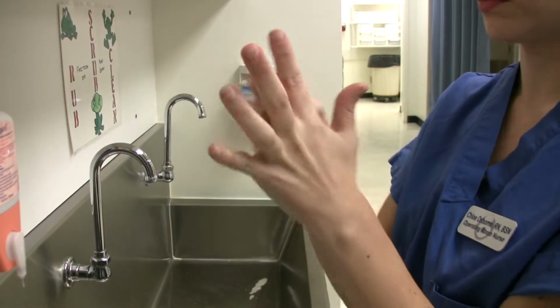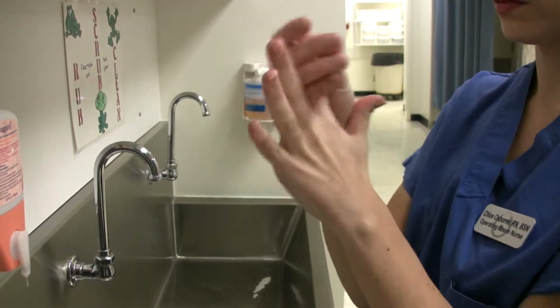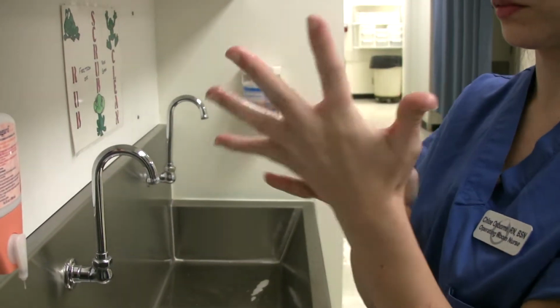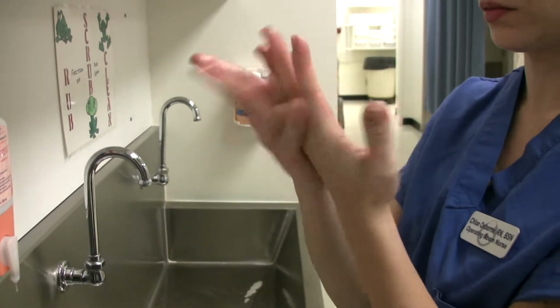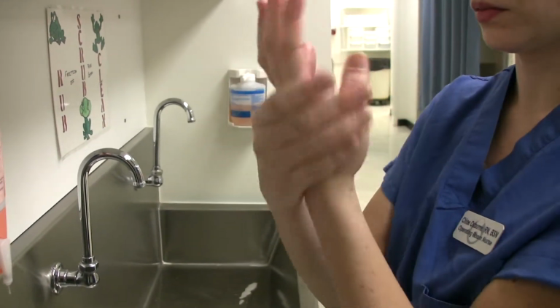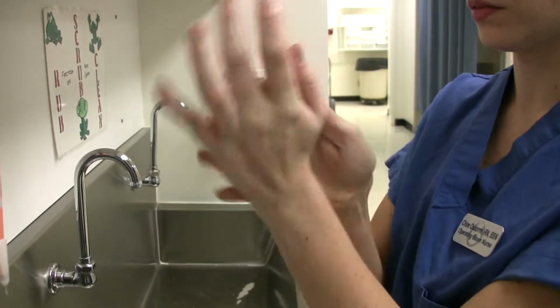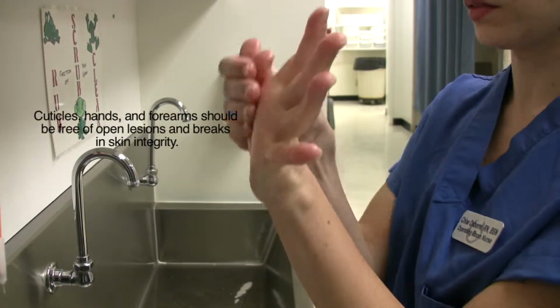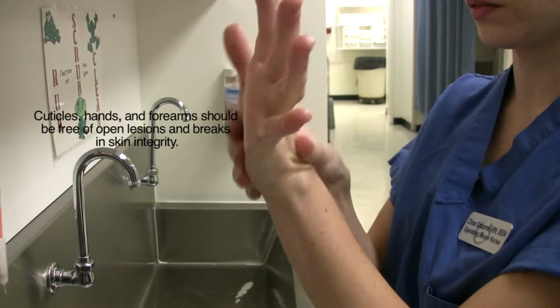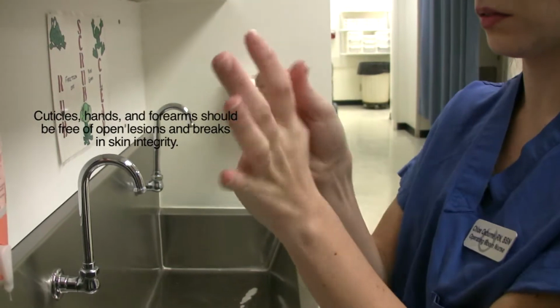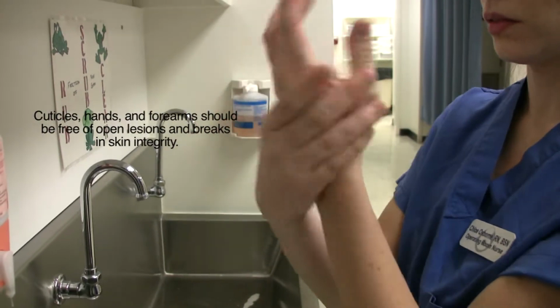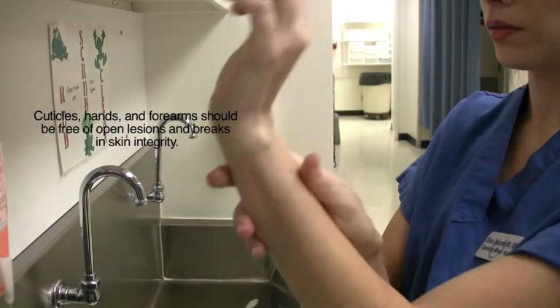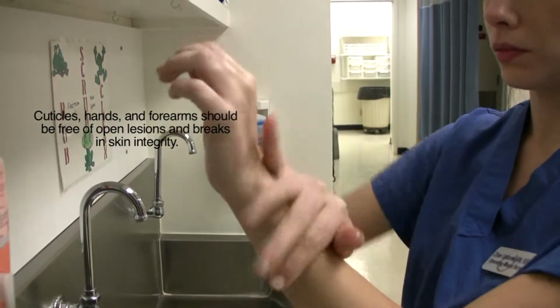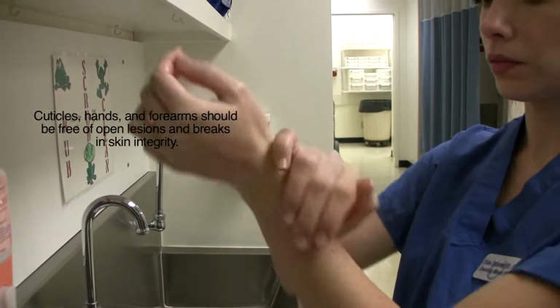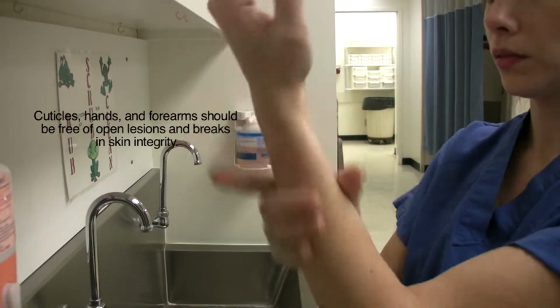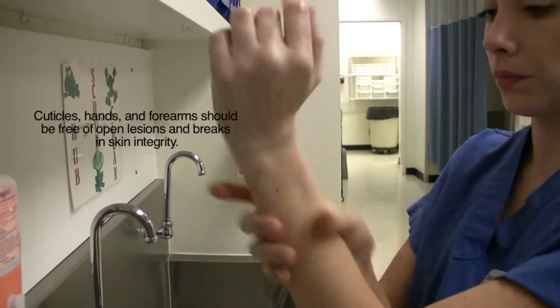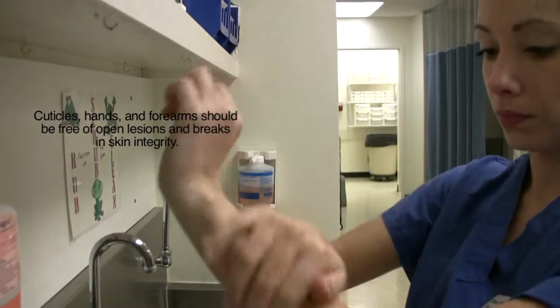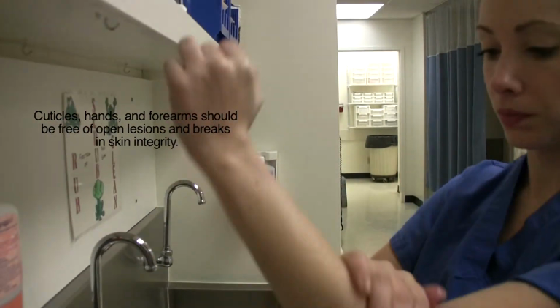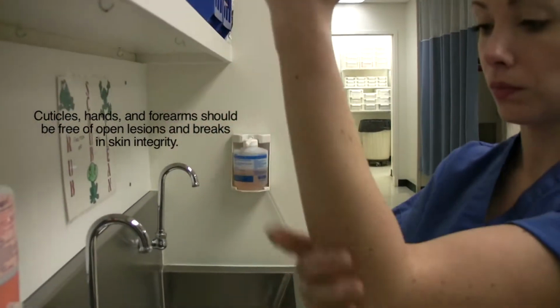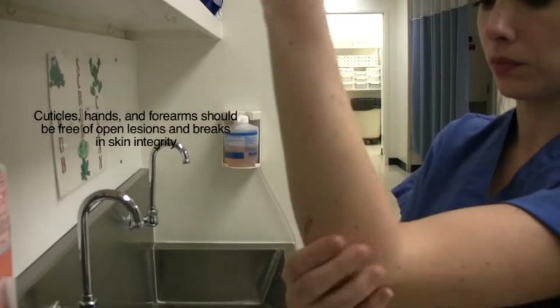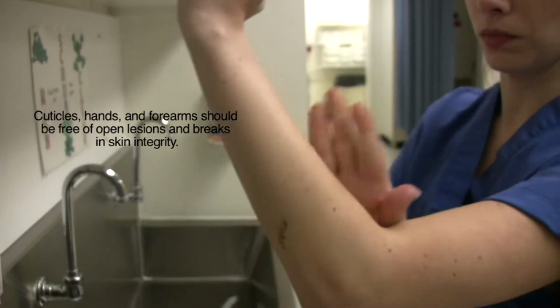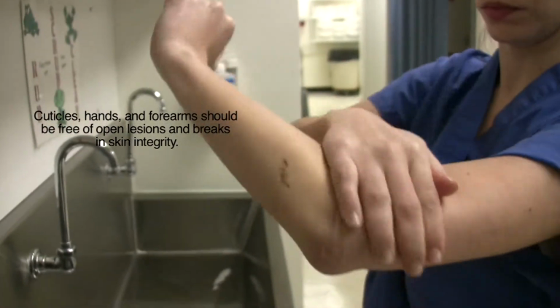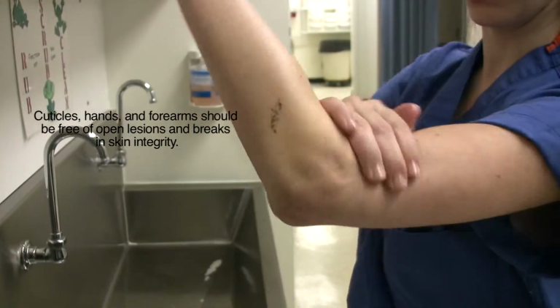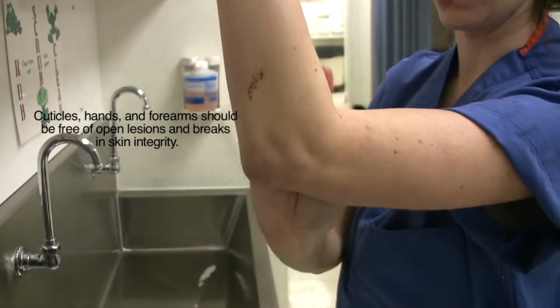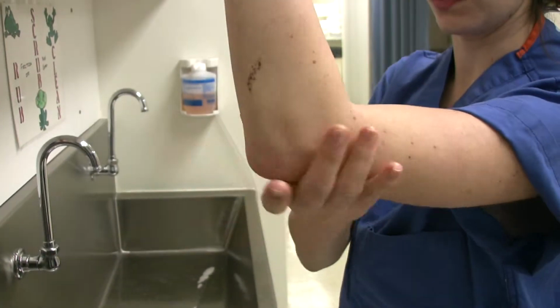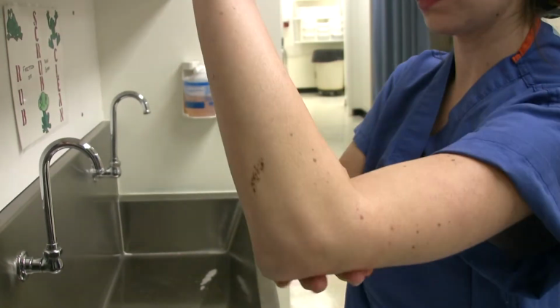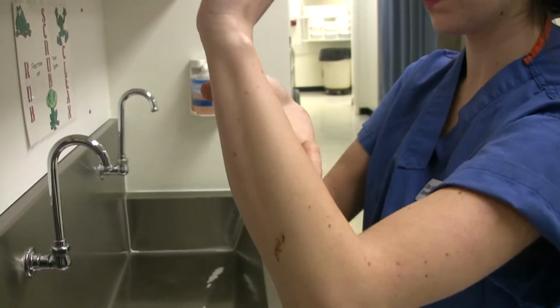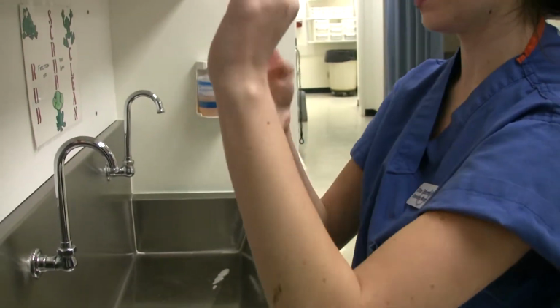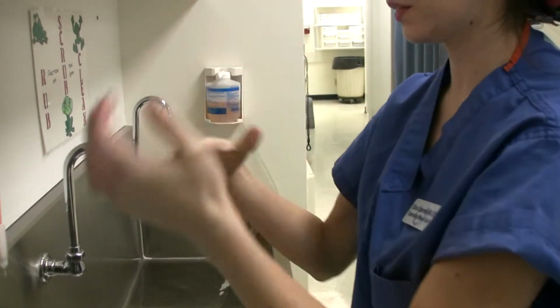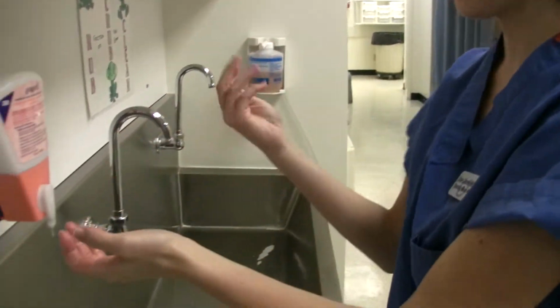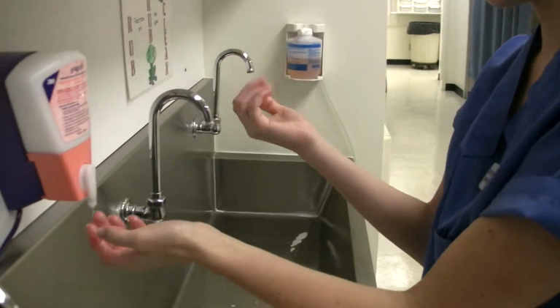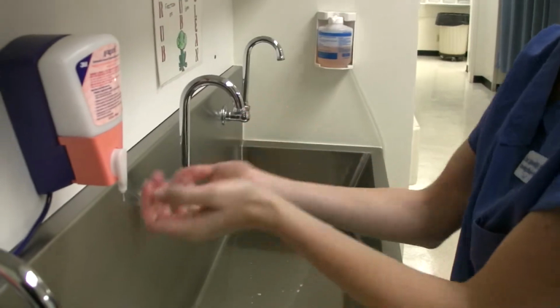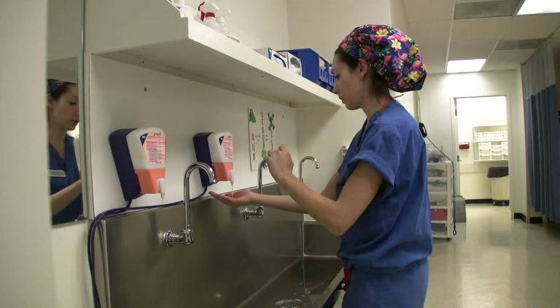Once dispensed, the opposite hand is used to clean under the fingernails and around each finger very carefully. Next, the scrub person continues to rub the antimicrobial agent around the wrist, forearm and up to two inches above the elbow.